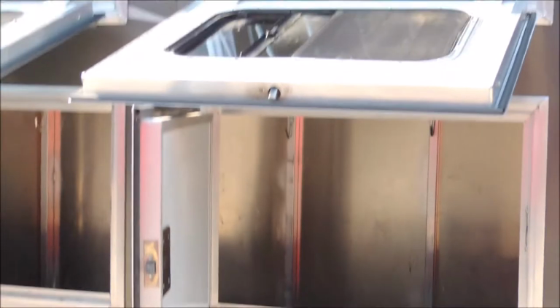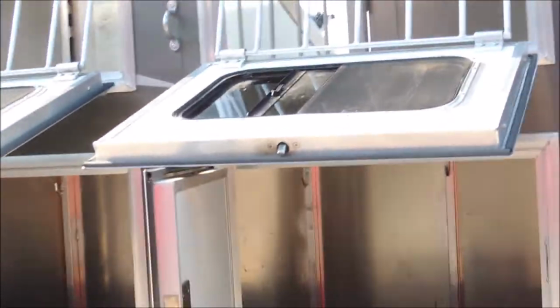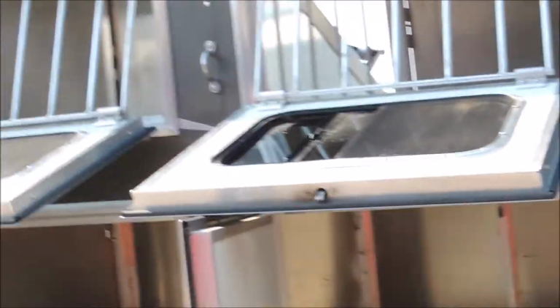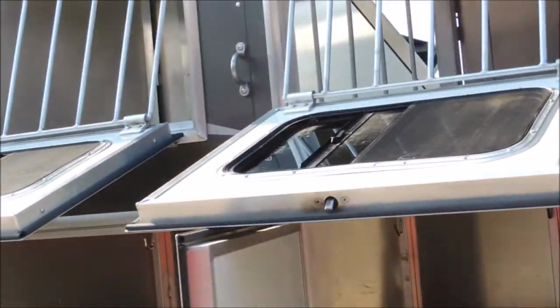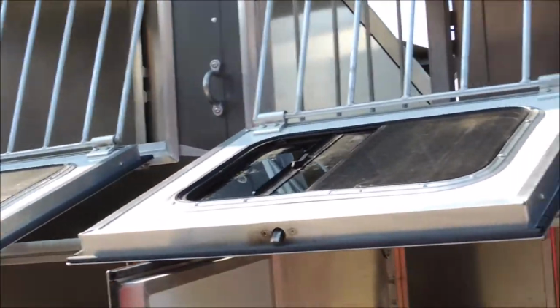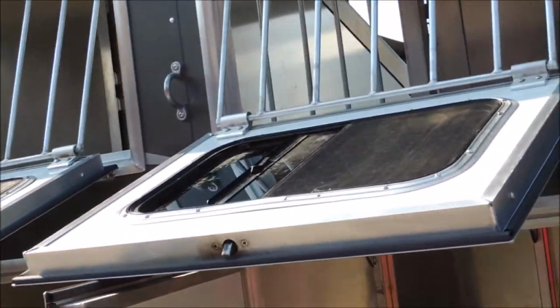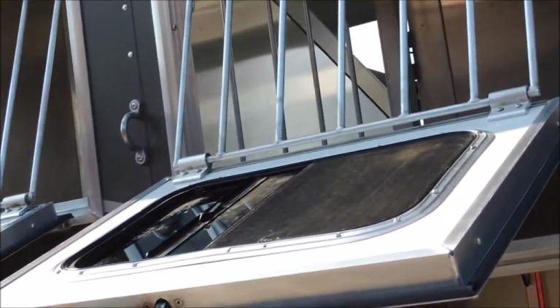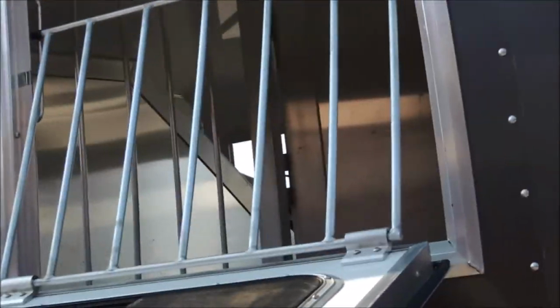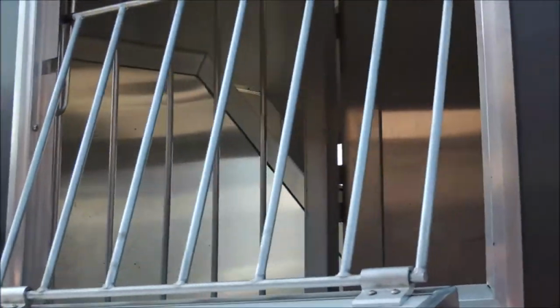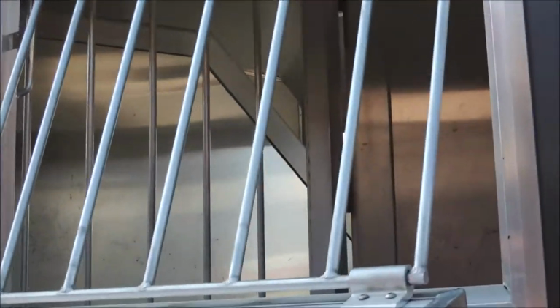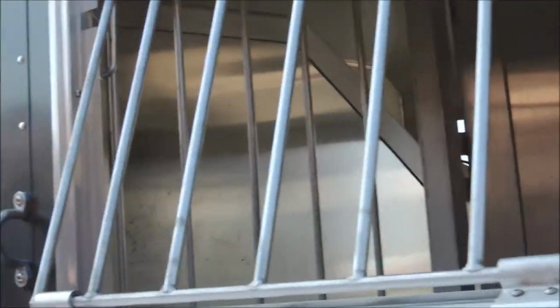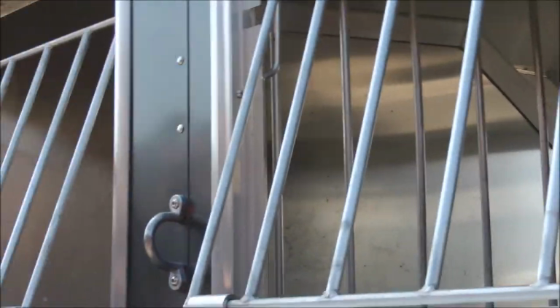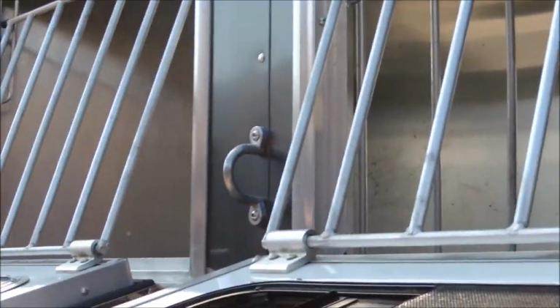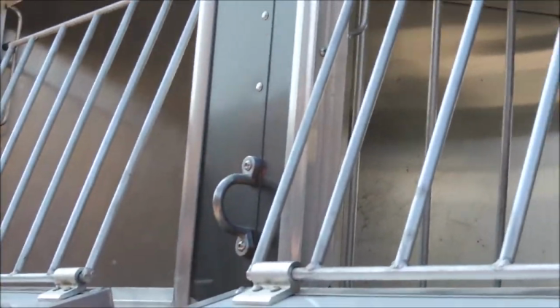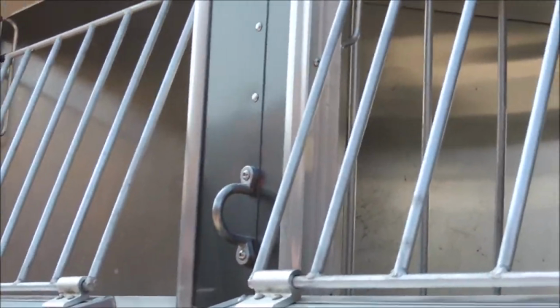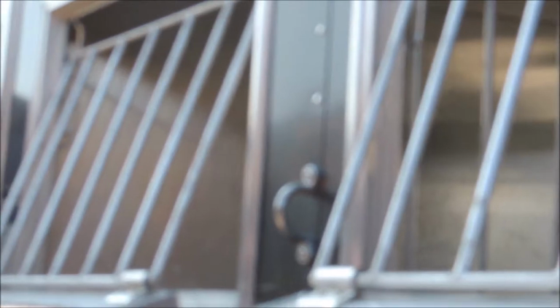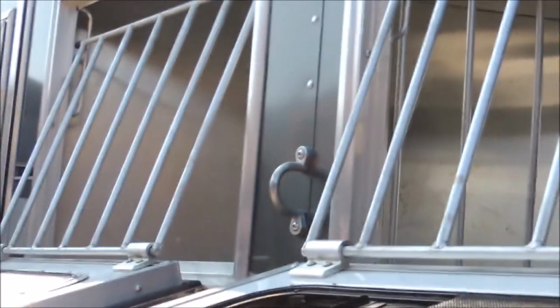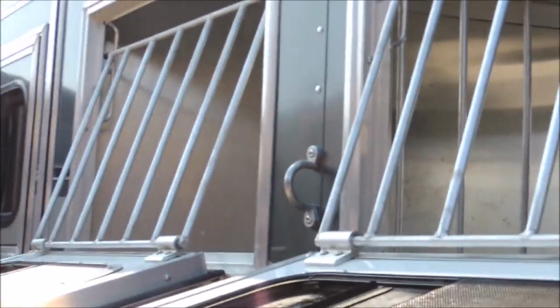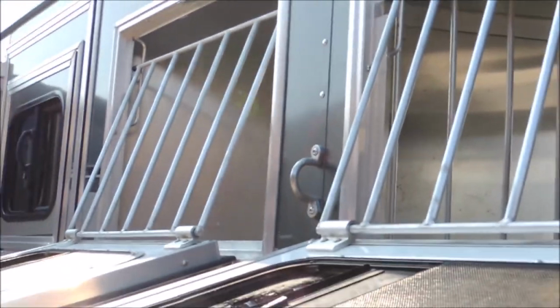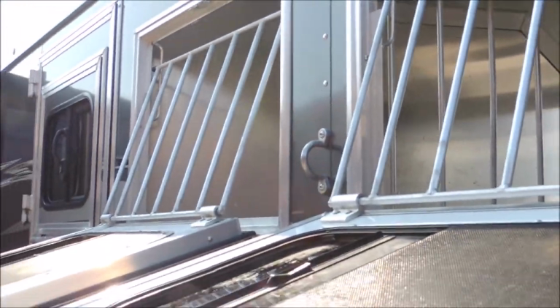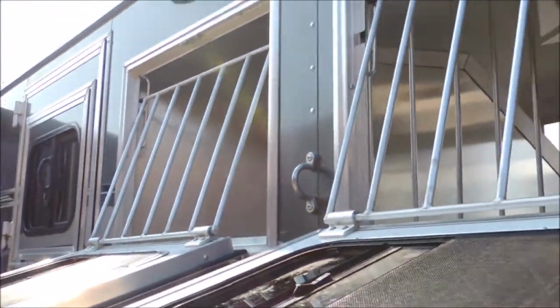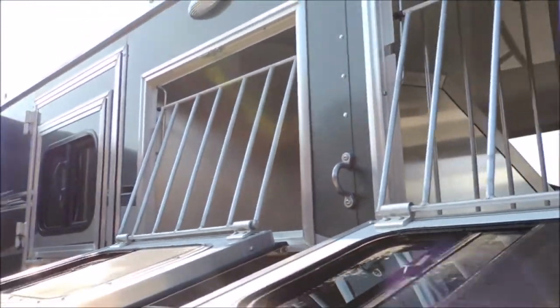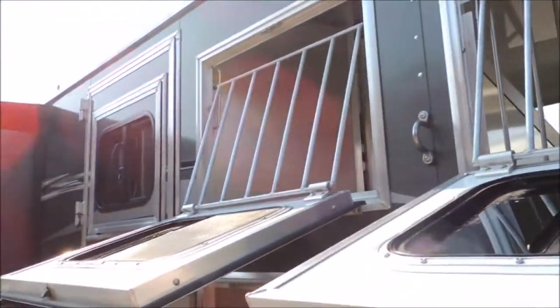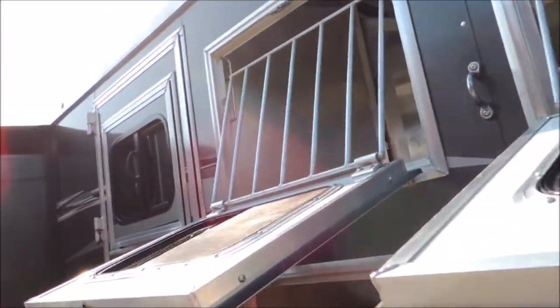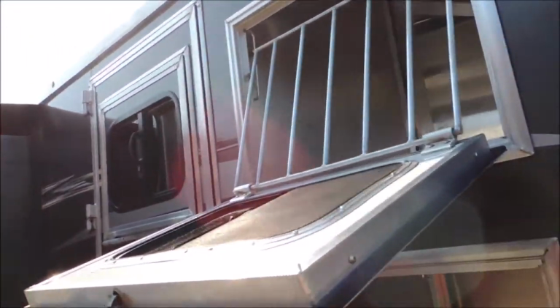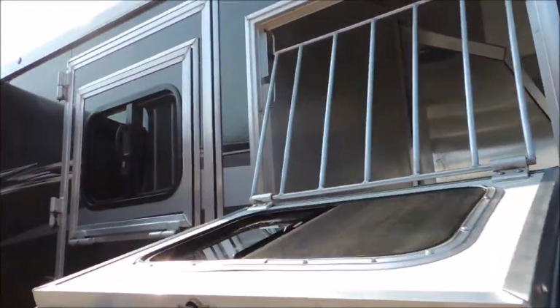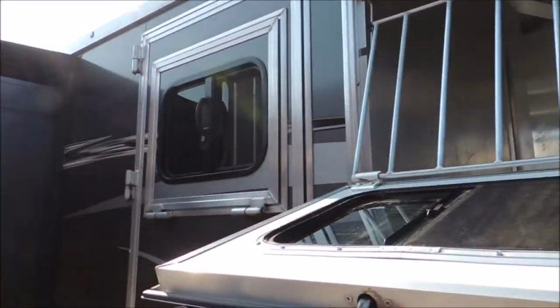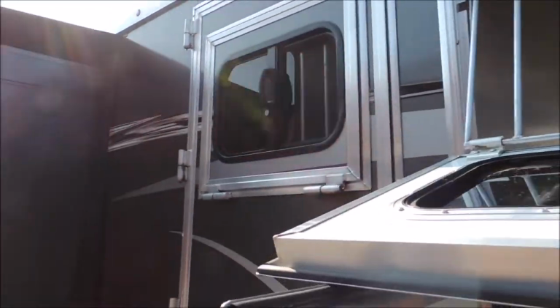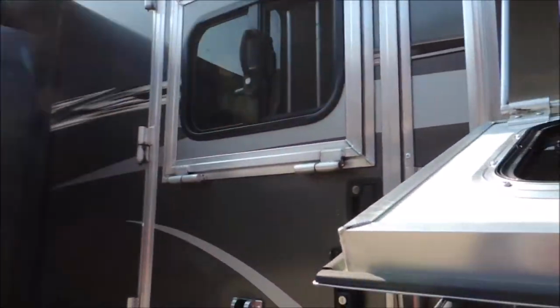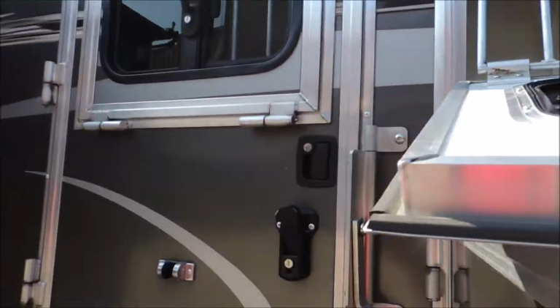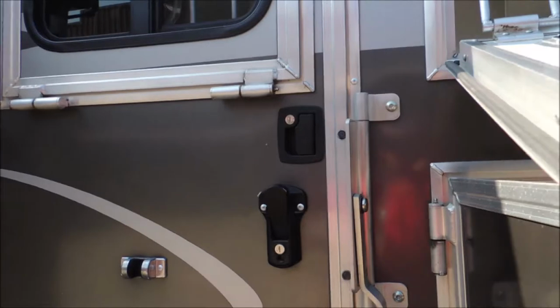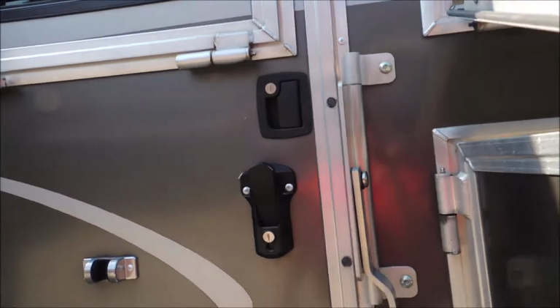There's your mangers. Your drop-down doors here, your face bars — so you can actually drive down a road and get extra ventilation in there. You have a full escape door here.